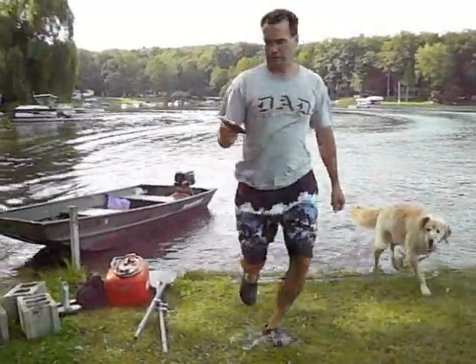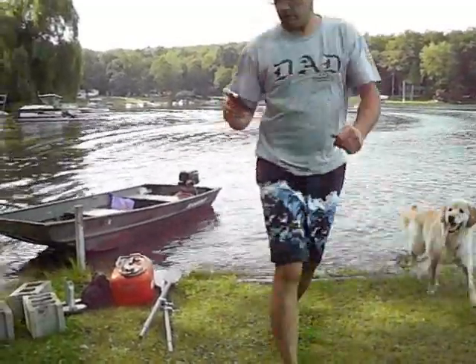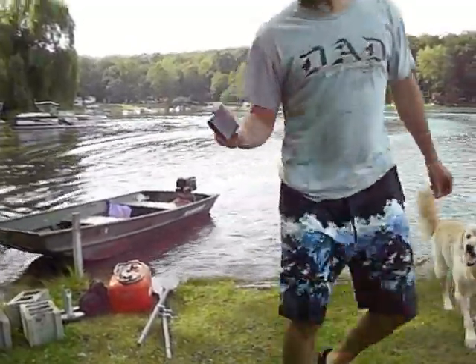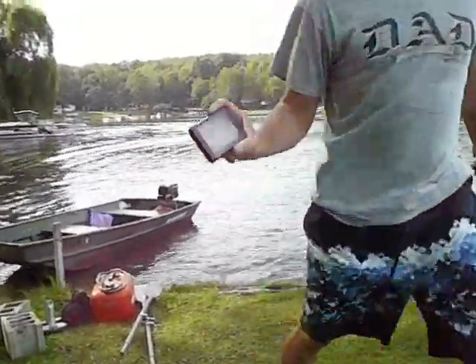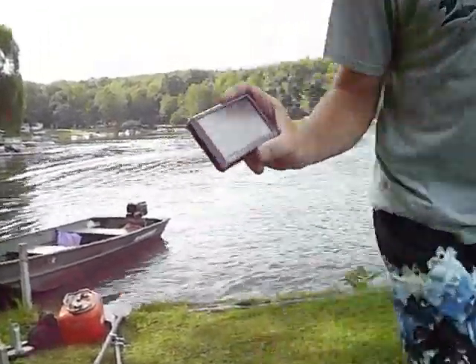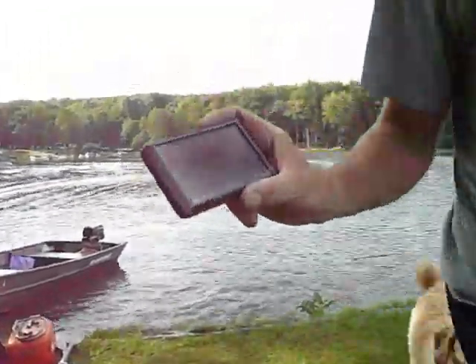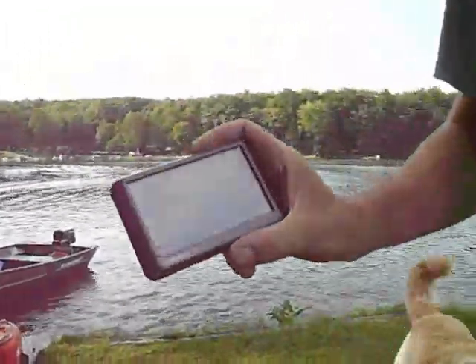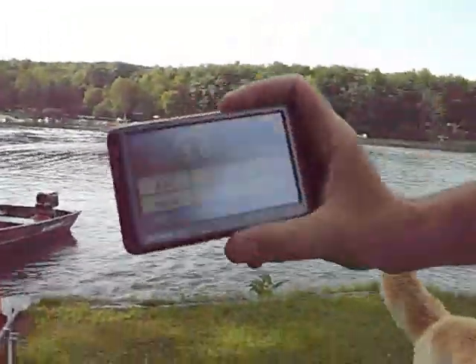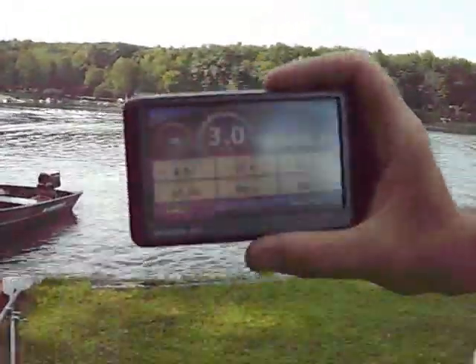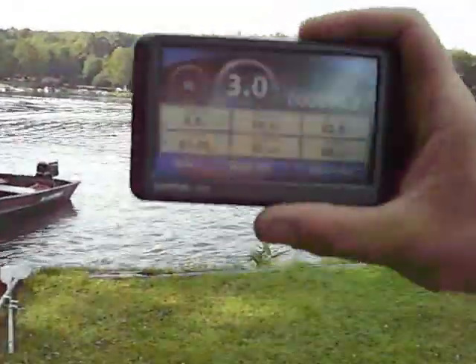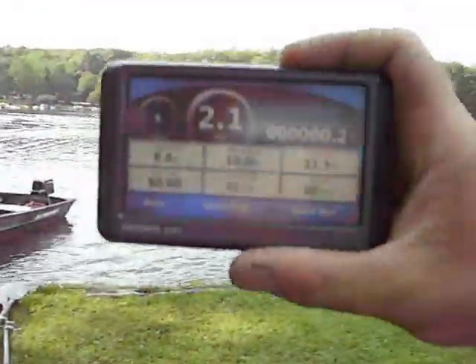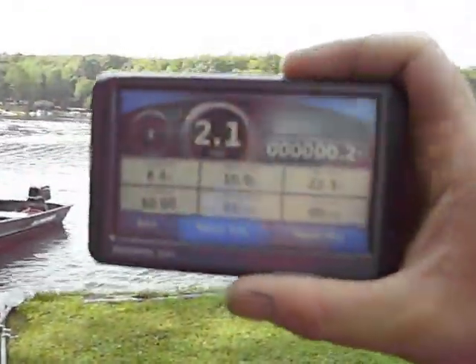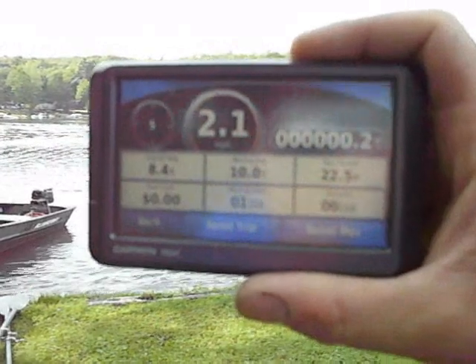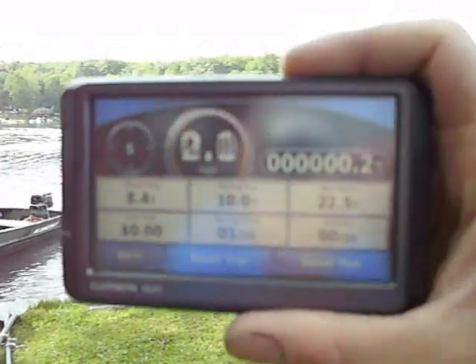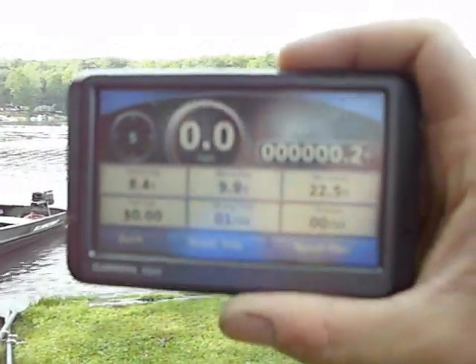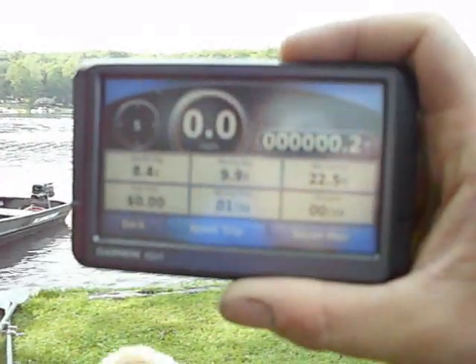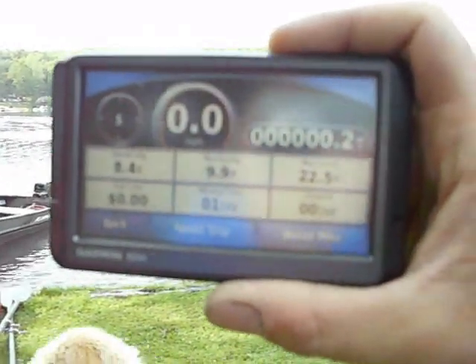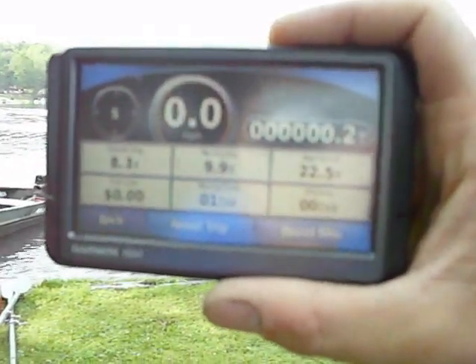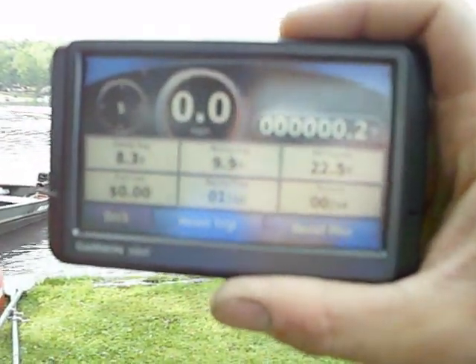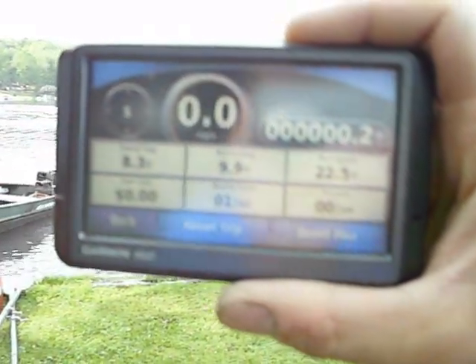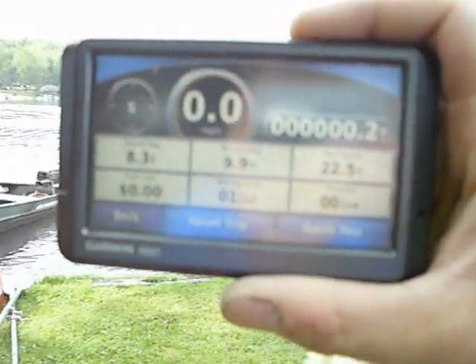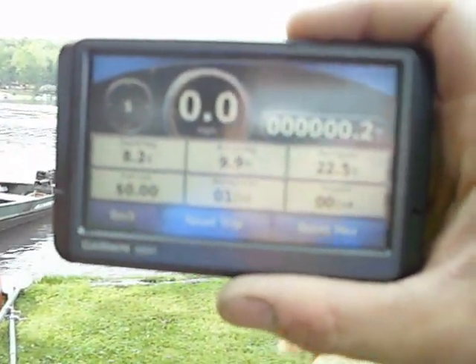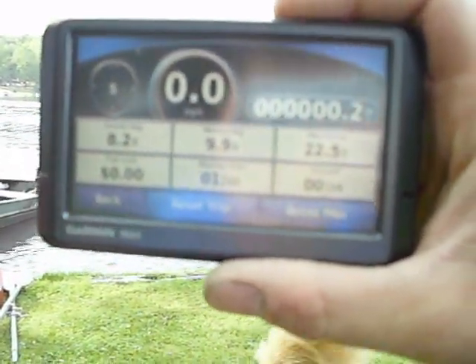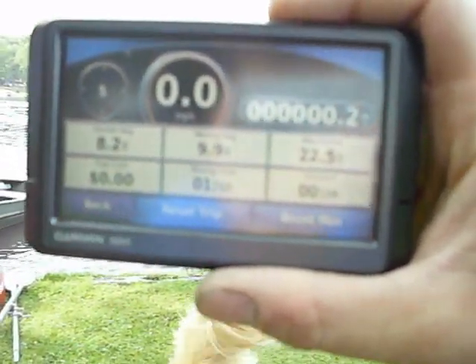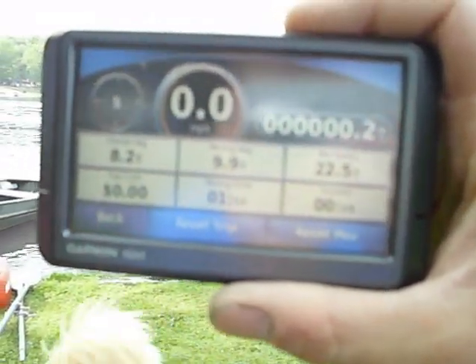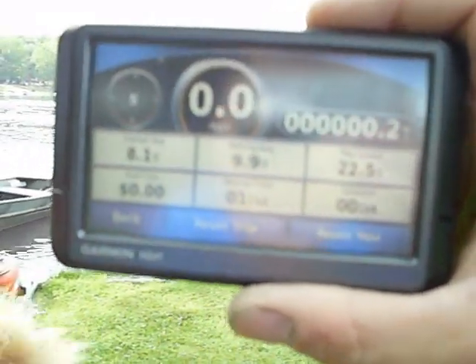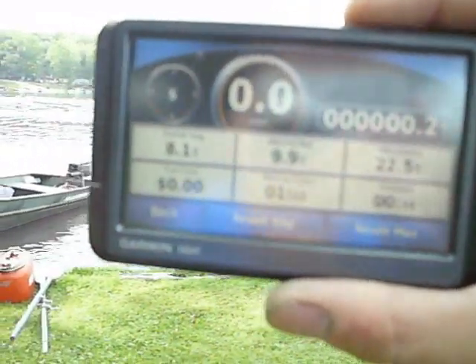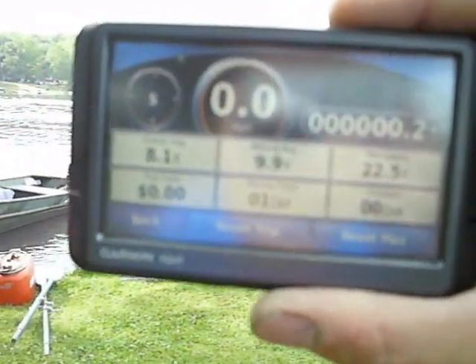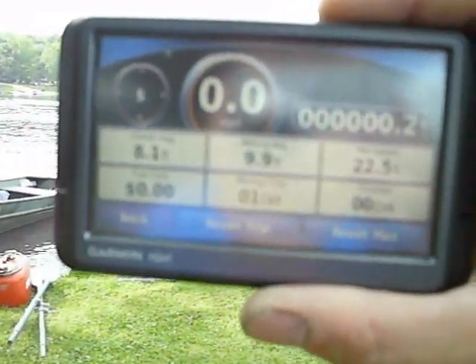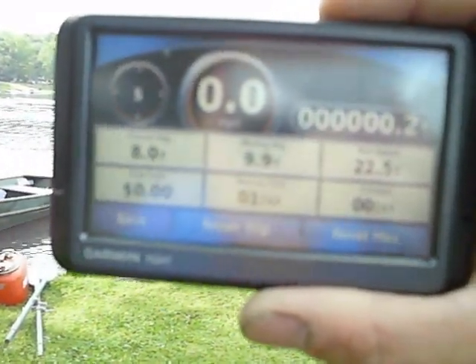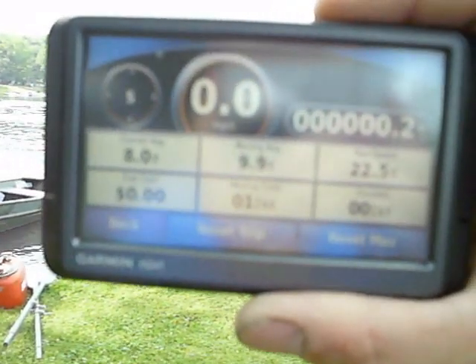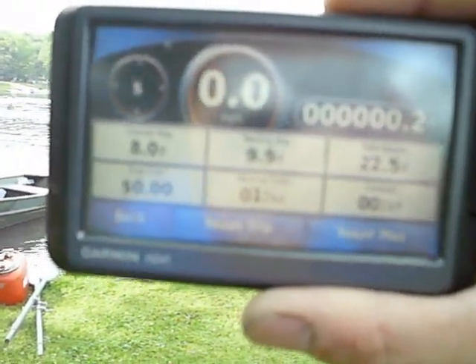Okay, there — max speed was 22.5 miles per hour, with no weight in the boat and a 9.9 horsepower motor.